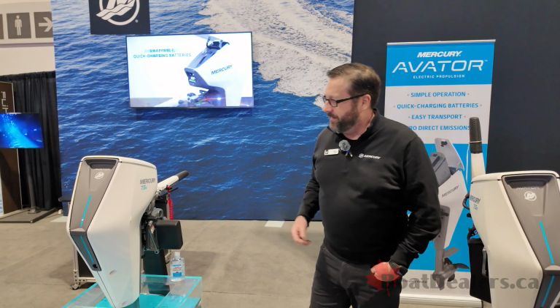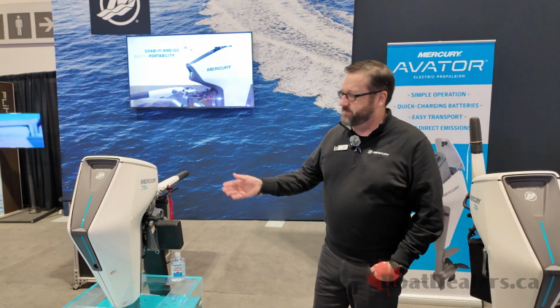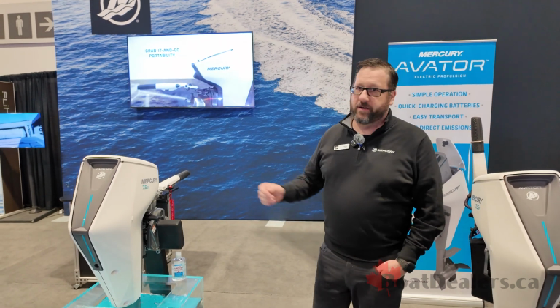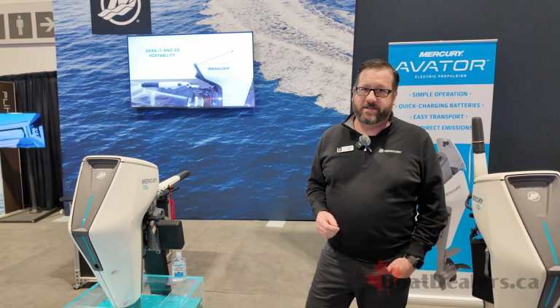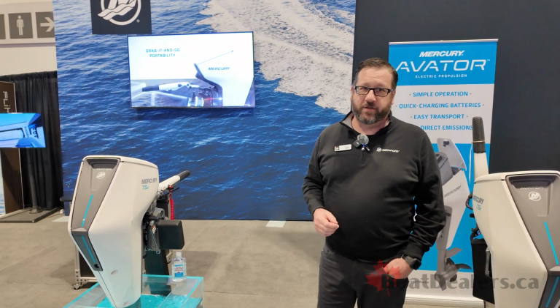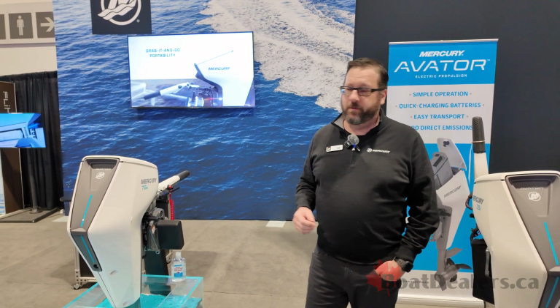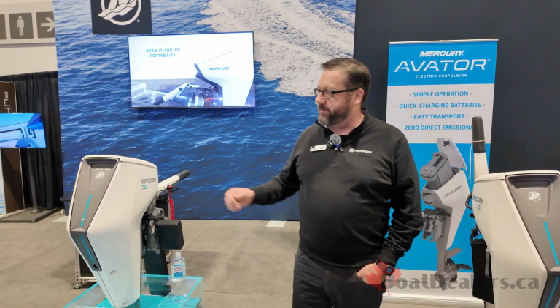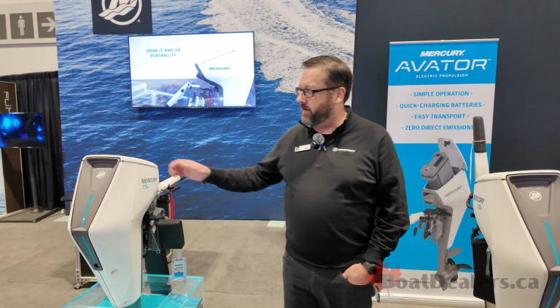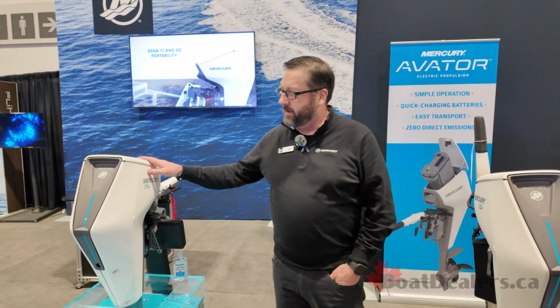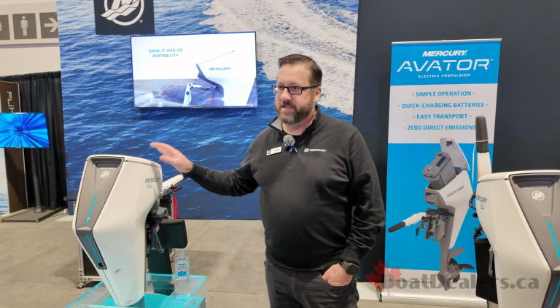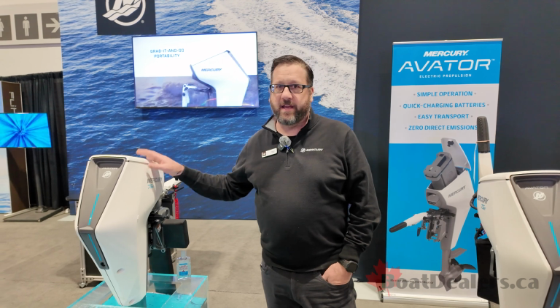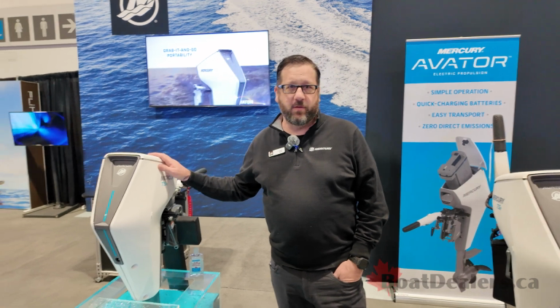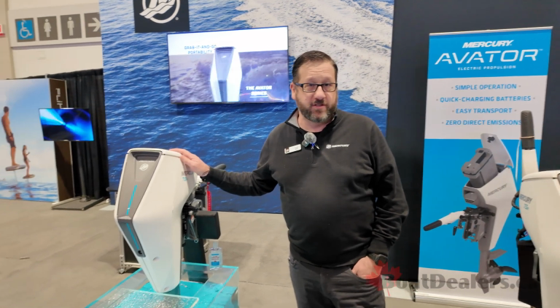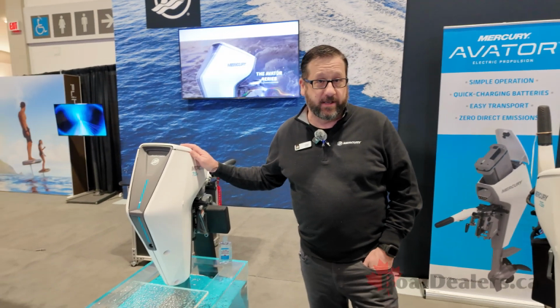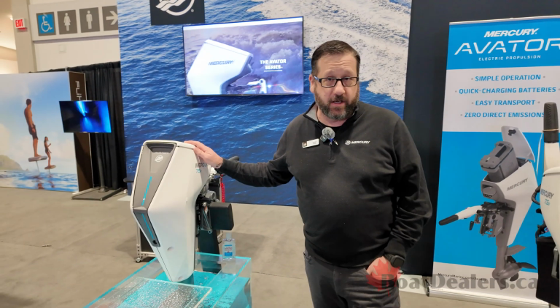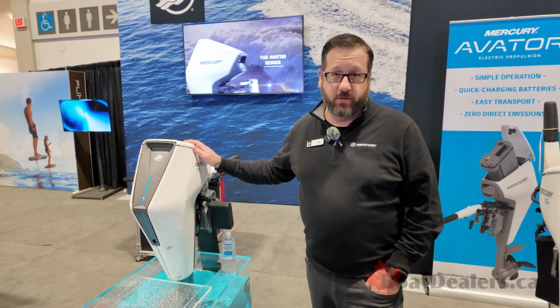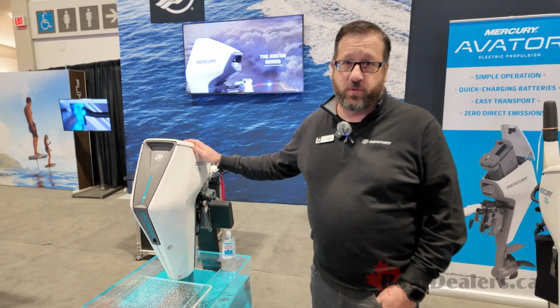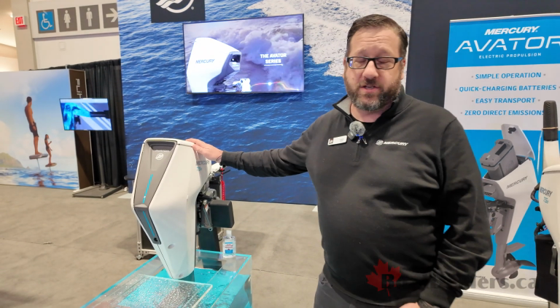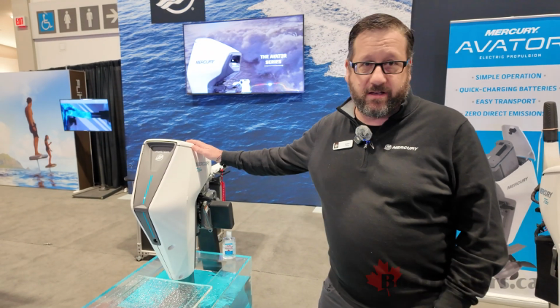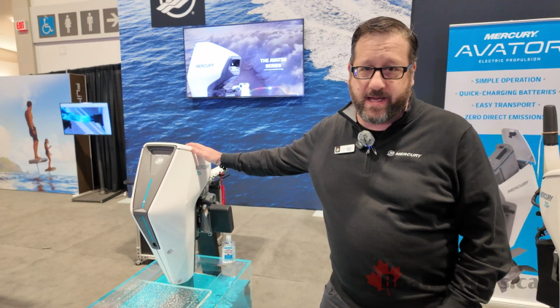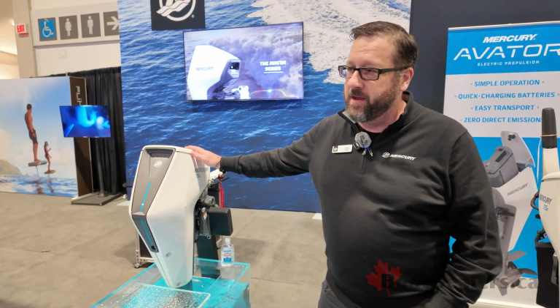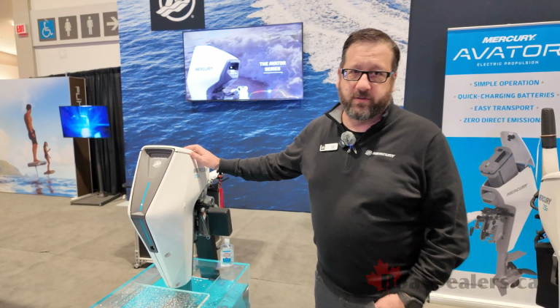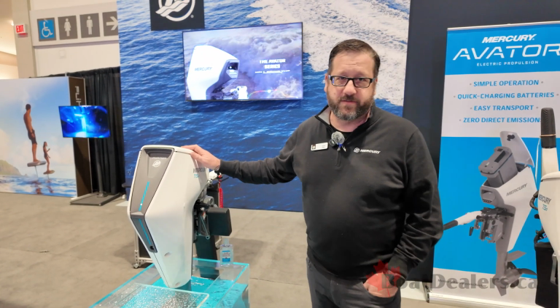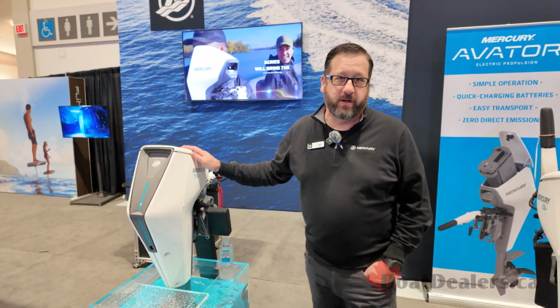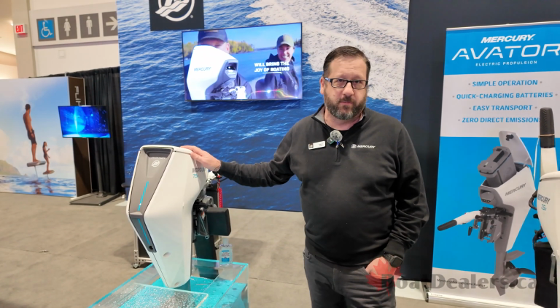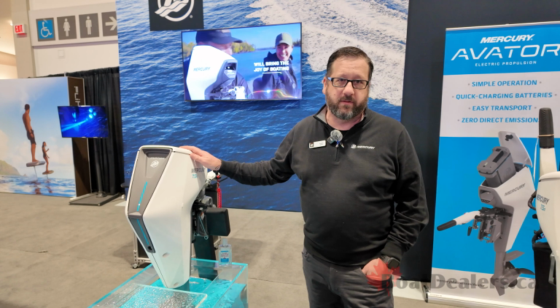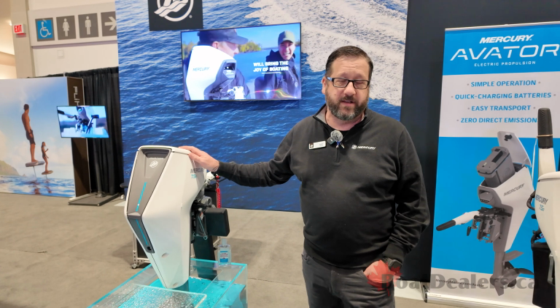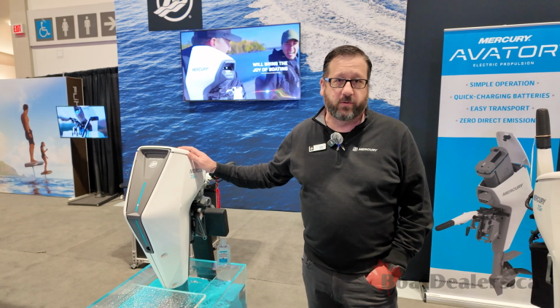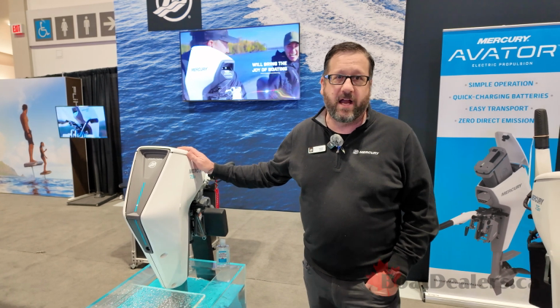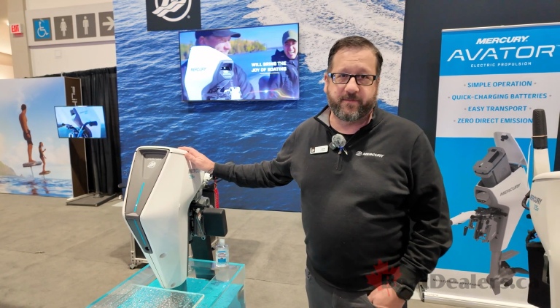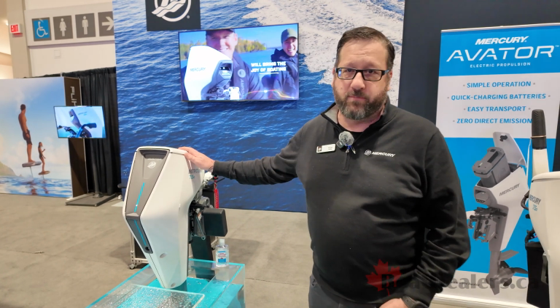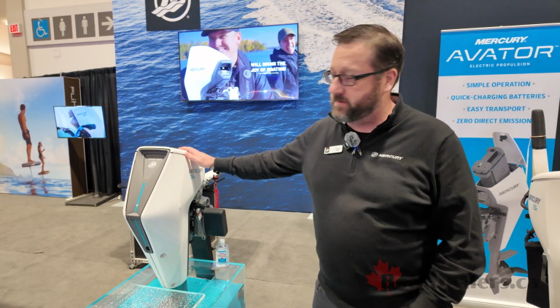This is Mercury's first year with the Avatar. Since our debut at the Consumer Electronics Show in 2023, we have launched four additional models, so in total right now we have five models.